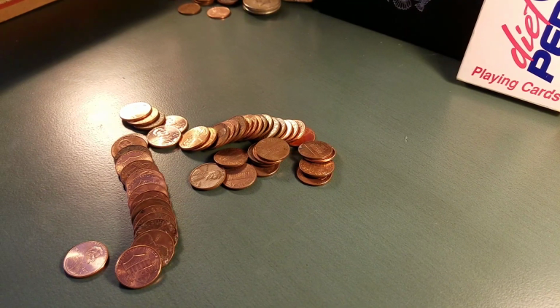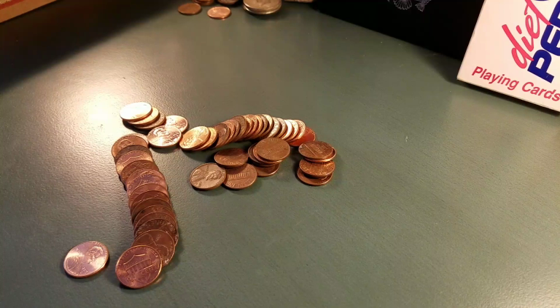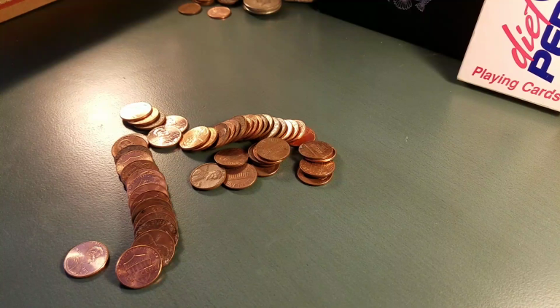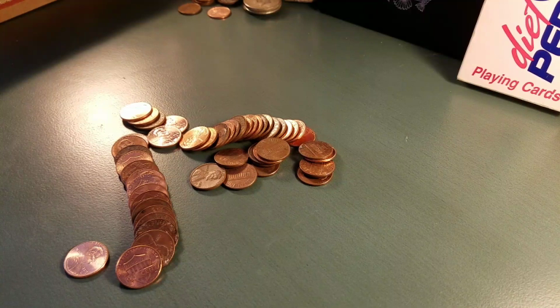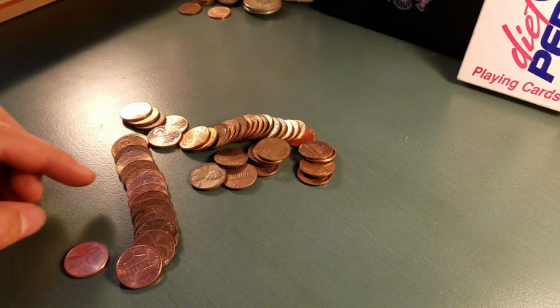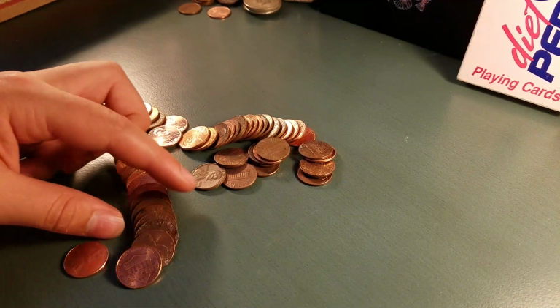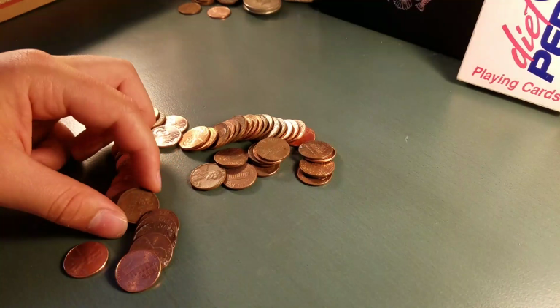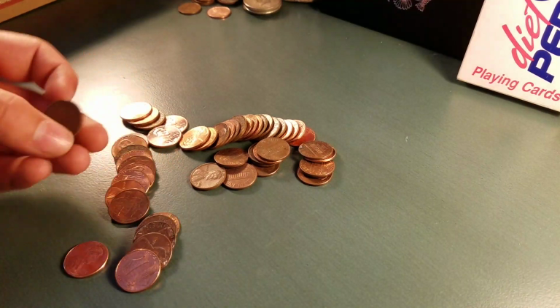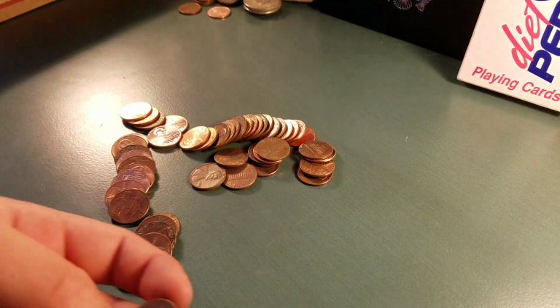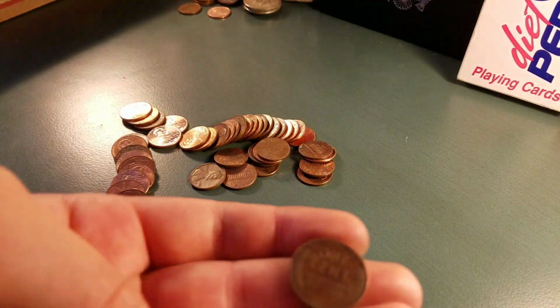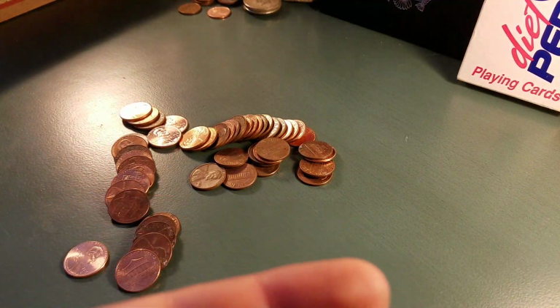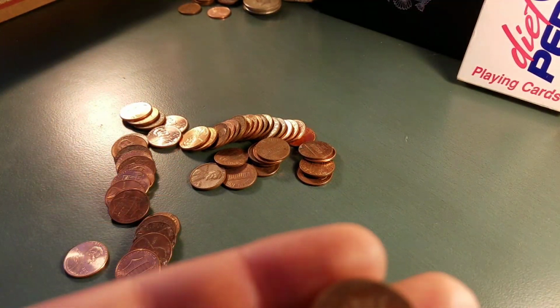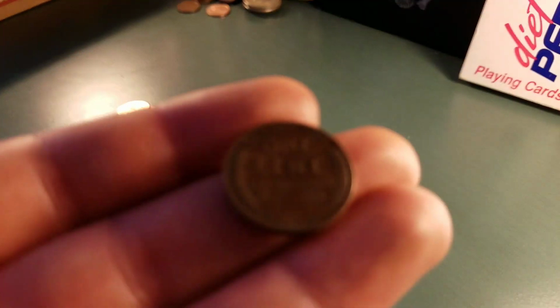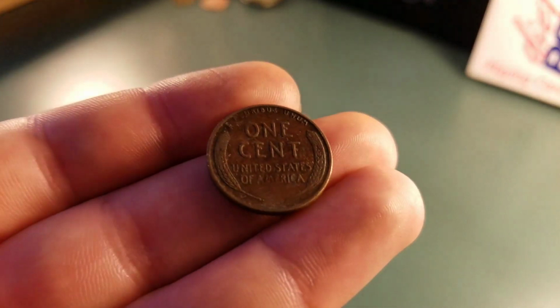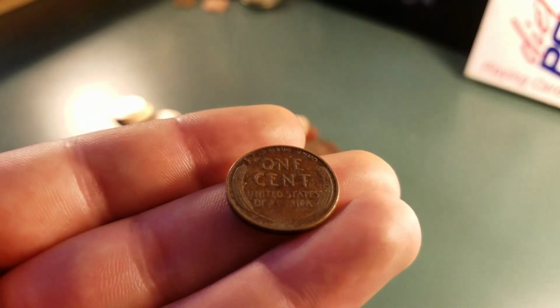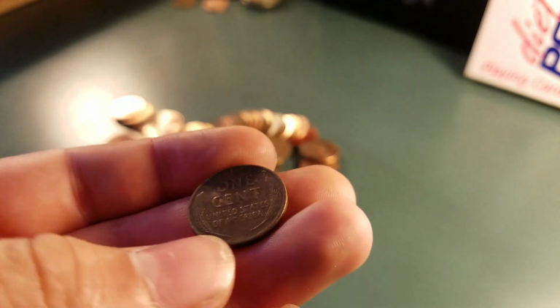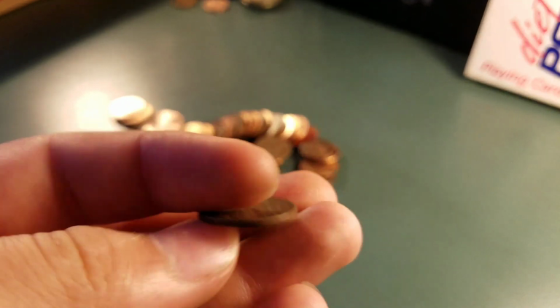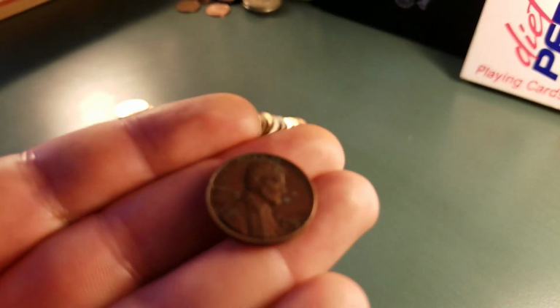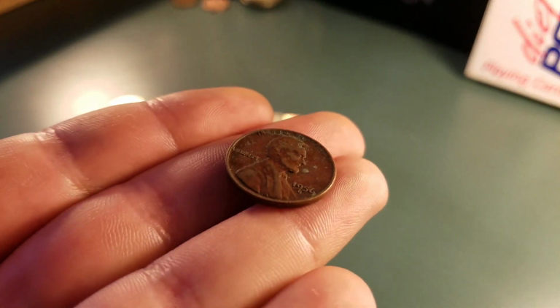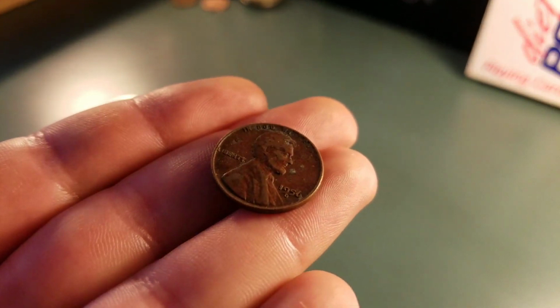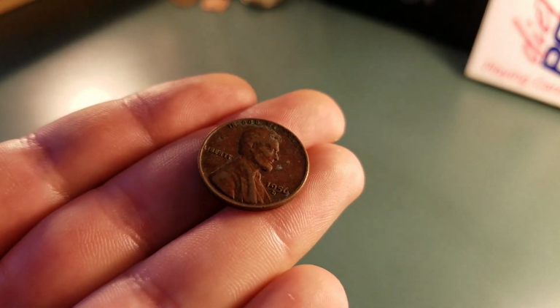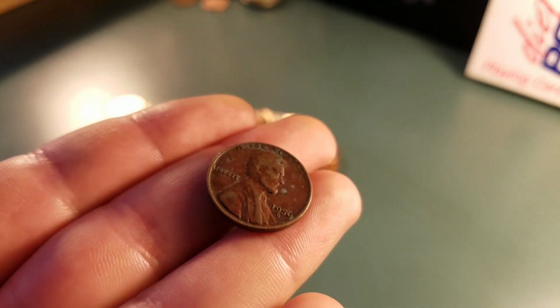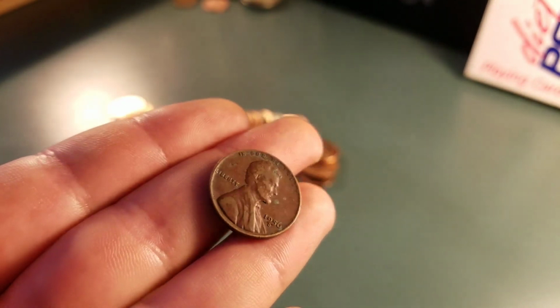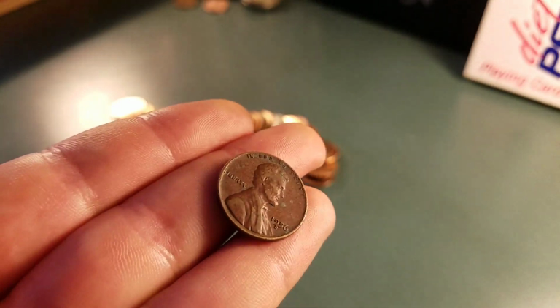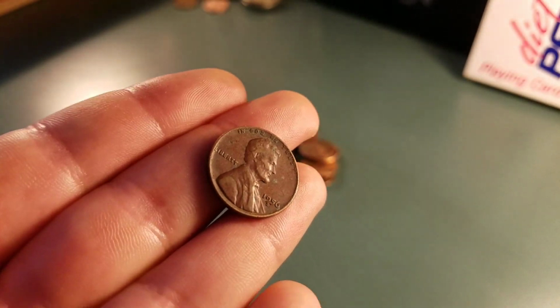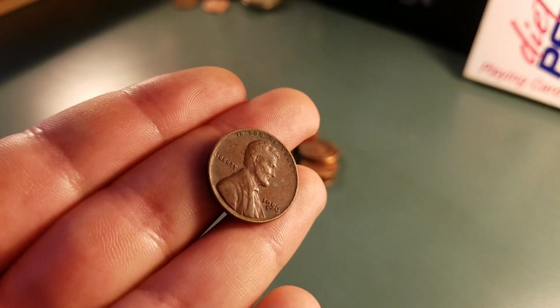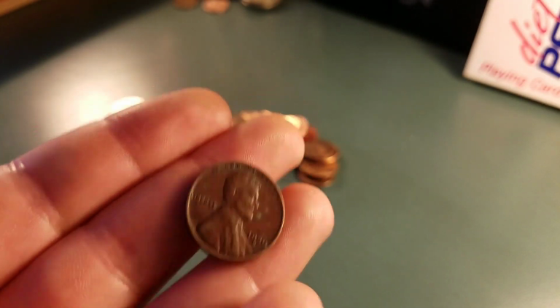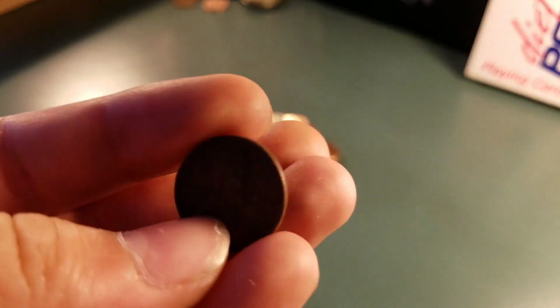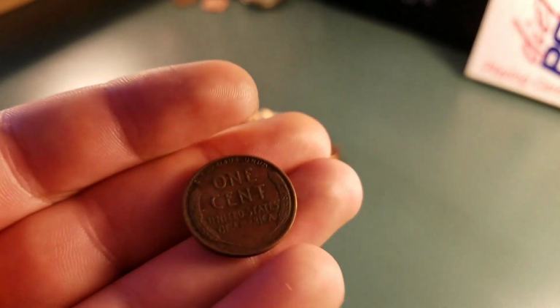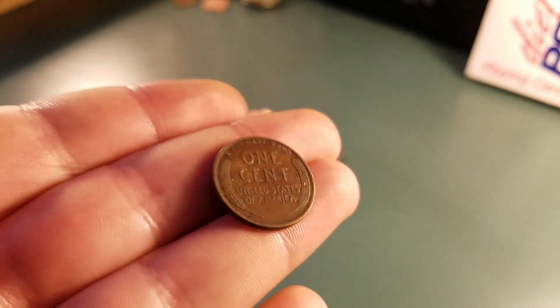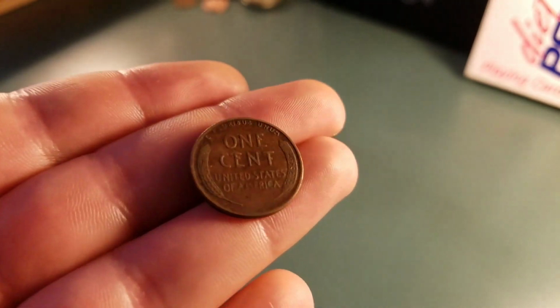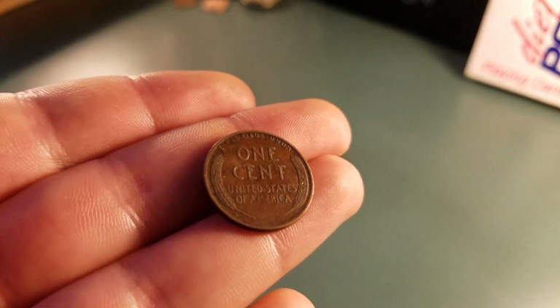We're on our 20th roll, and we have our third wheat right here. It is a 1956 Denver. We will keep going.